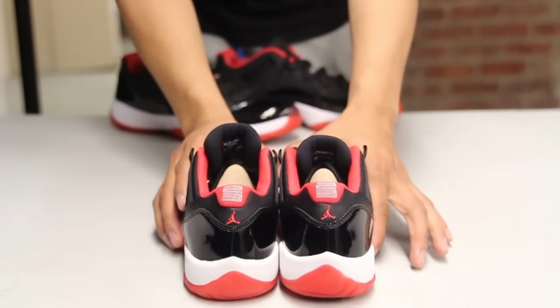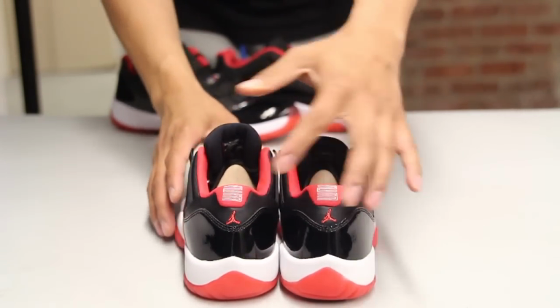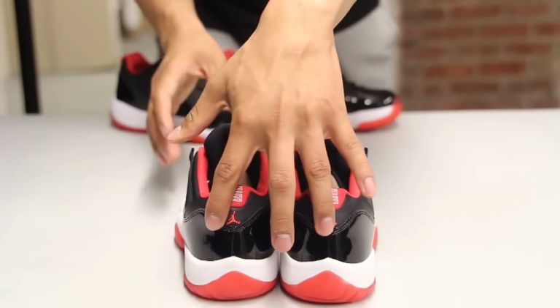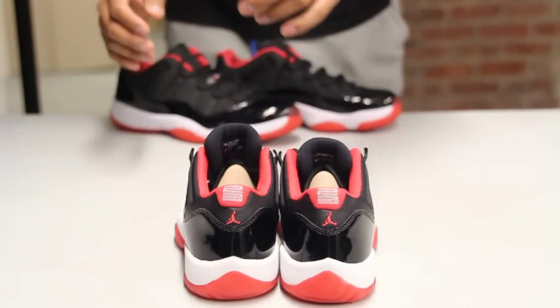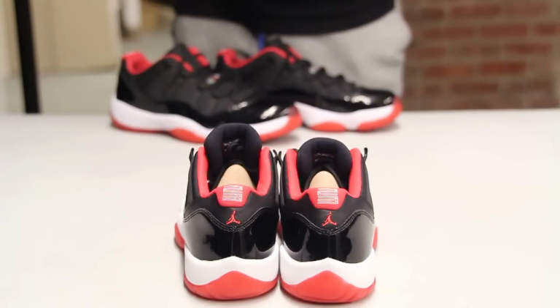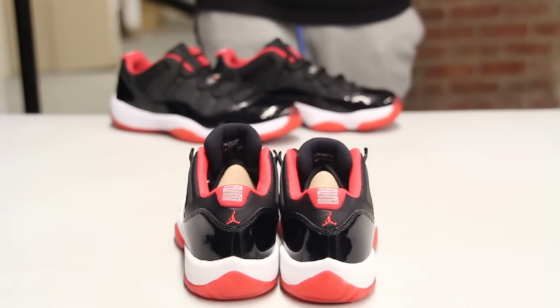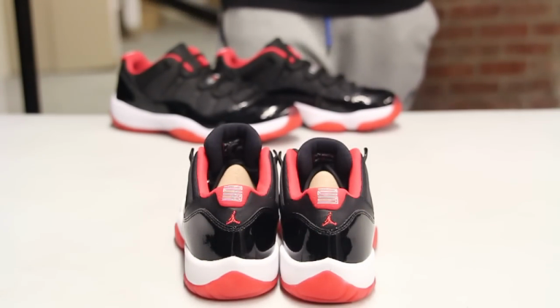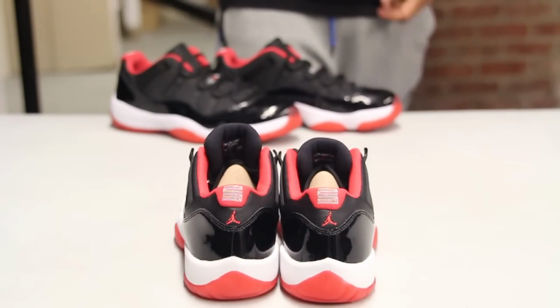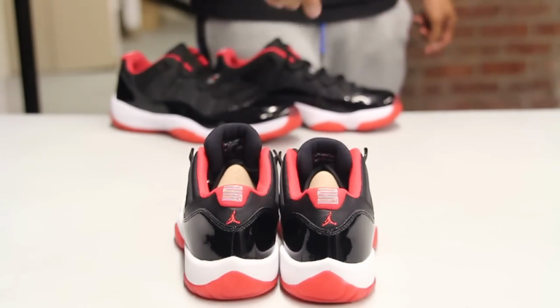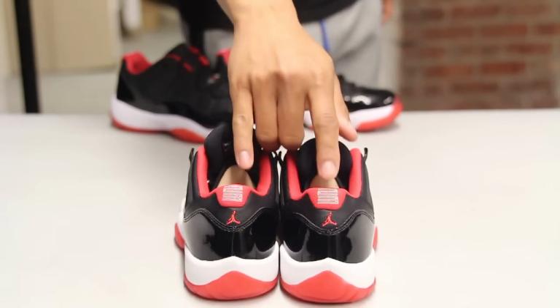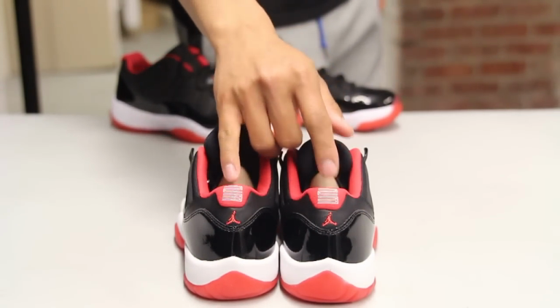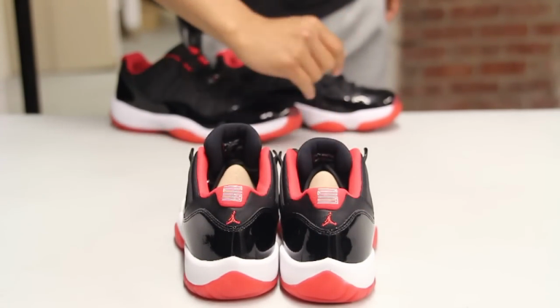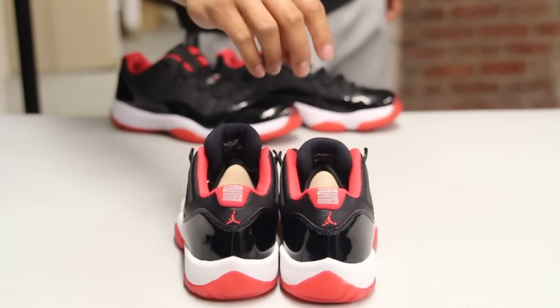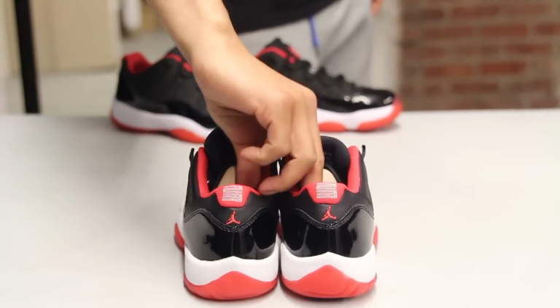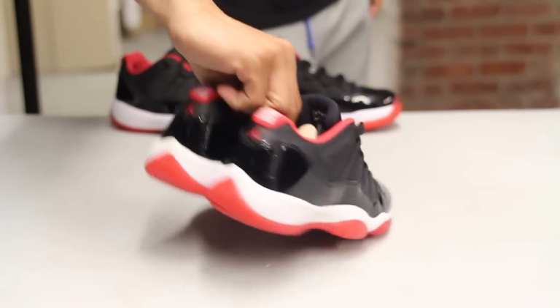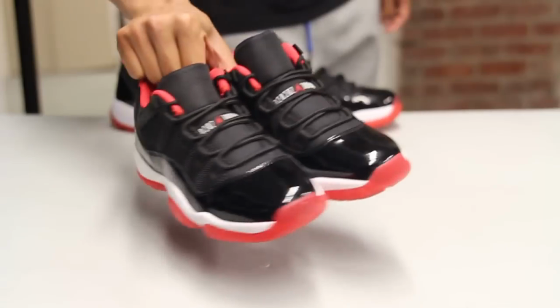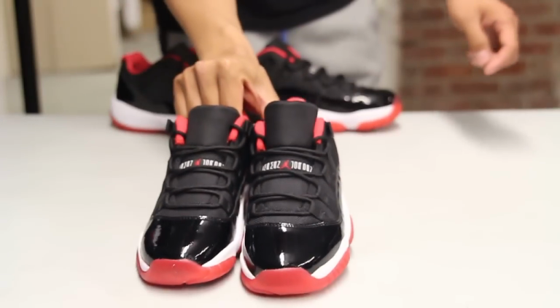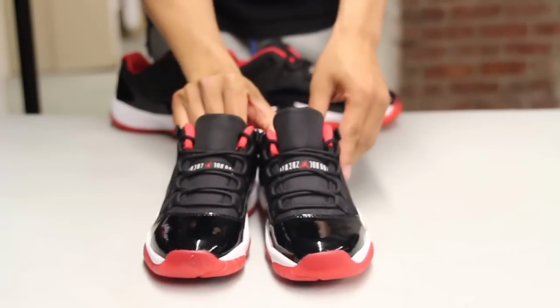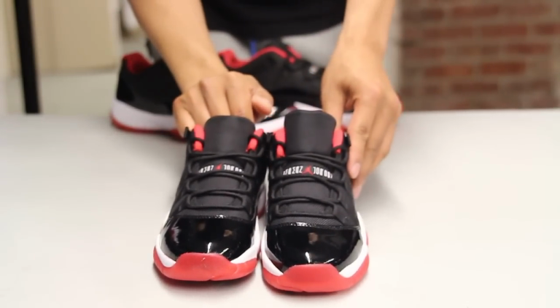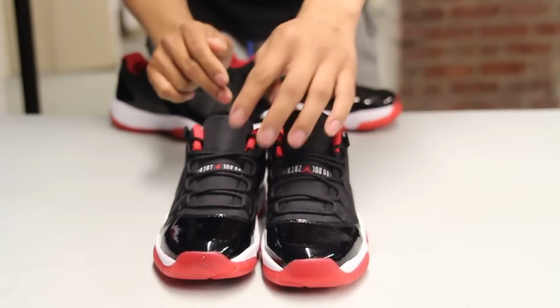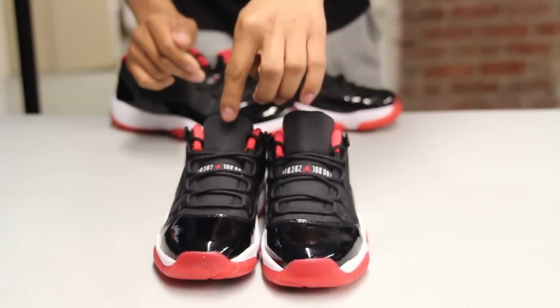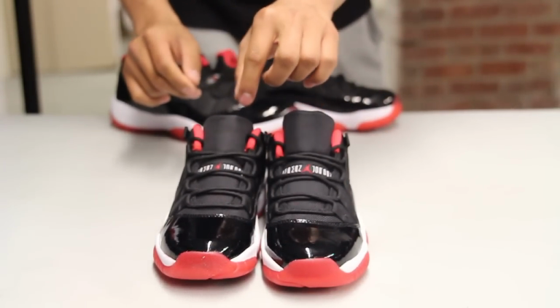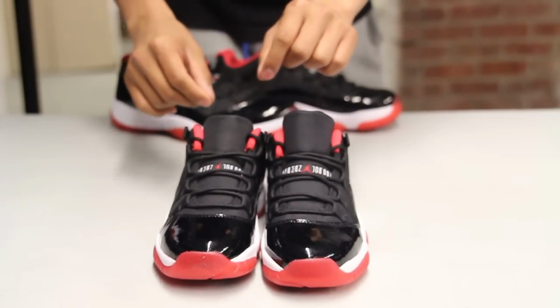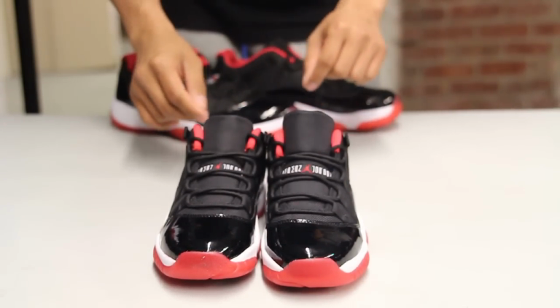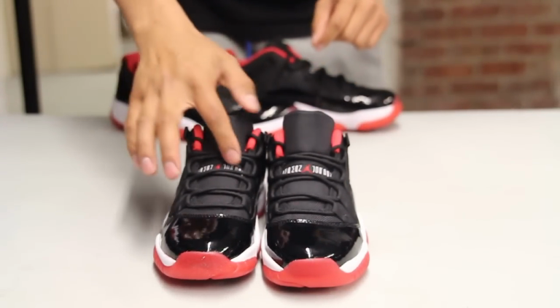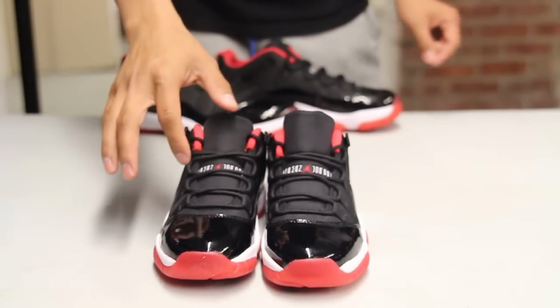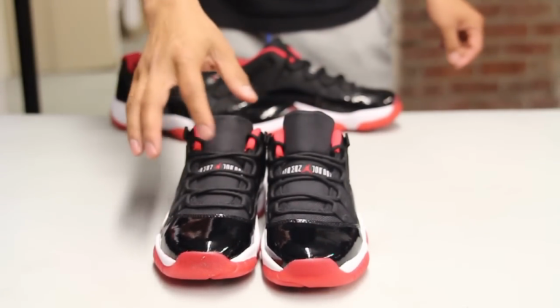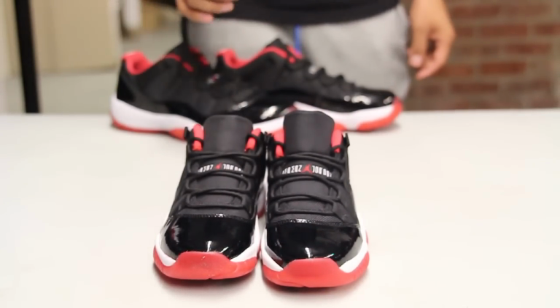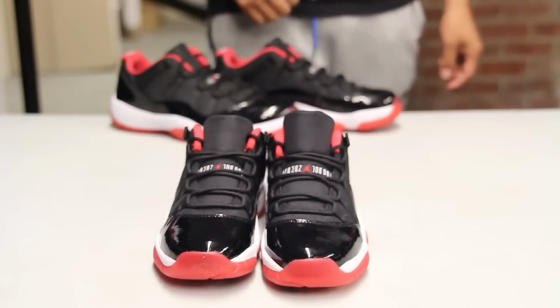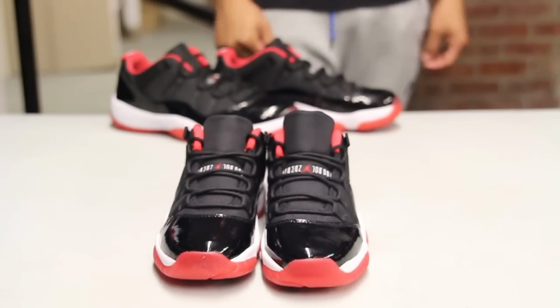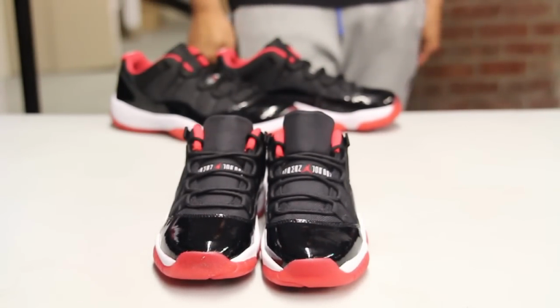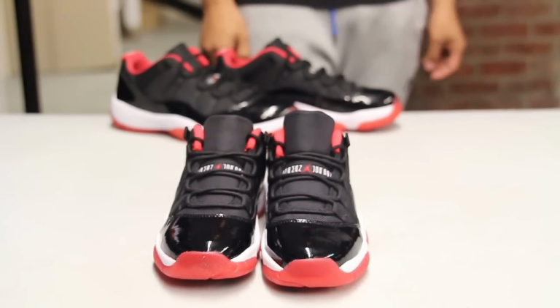On the back you got the embroidery of the Jumpman in red along with the 23 in white. The shoes come with your black circular laces along with the Jumpman Jordan tag on the tongue.